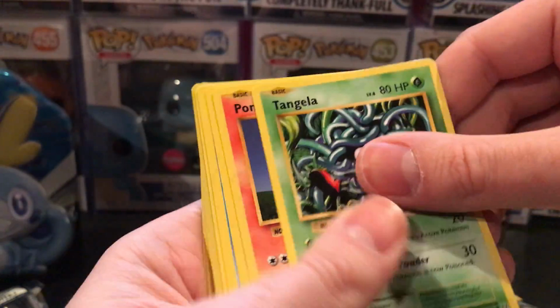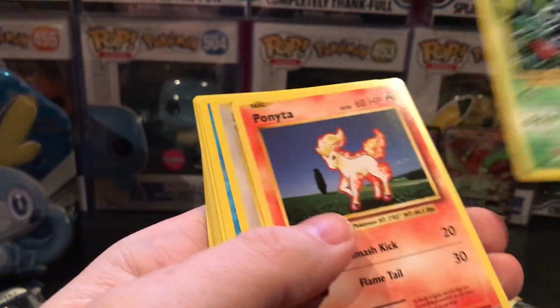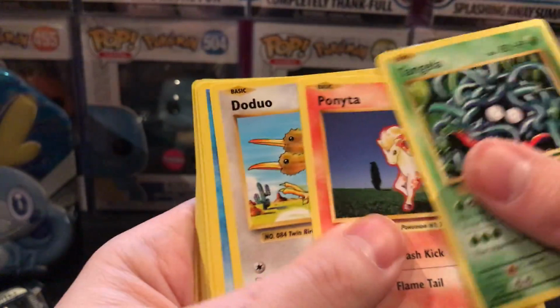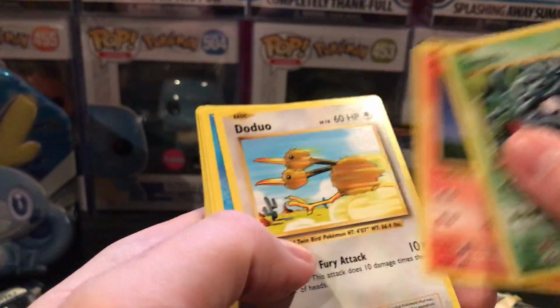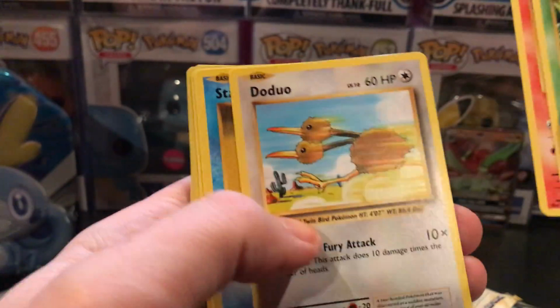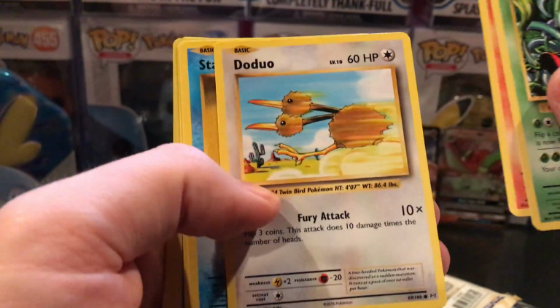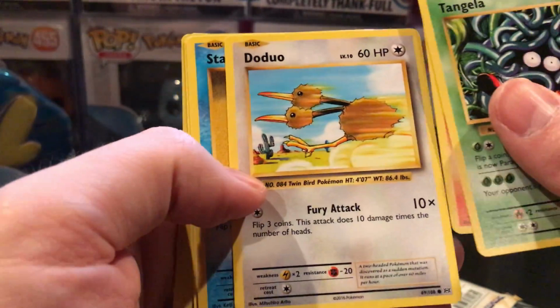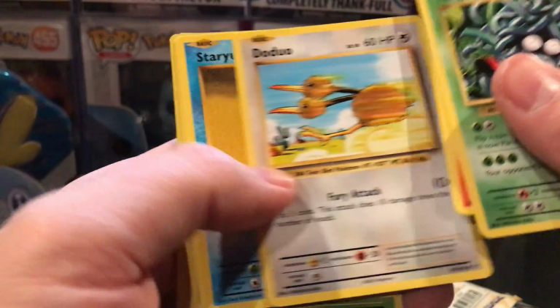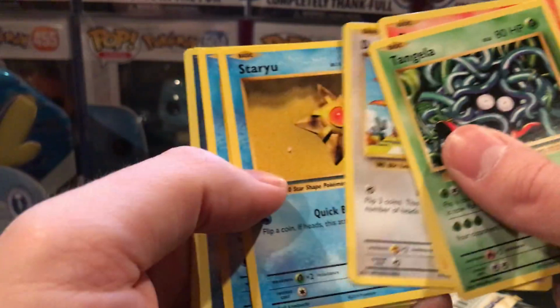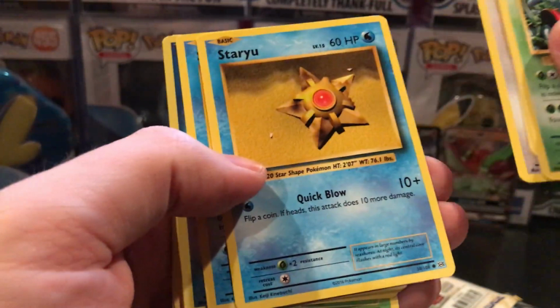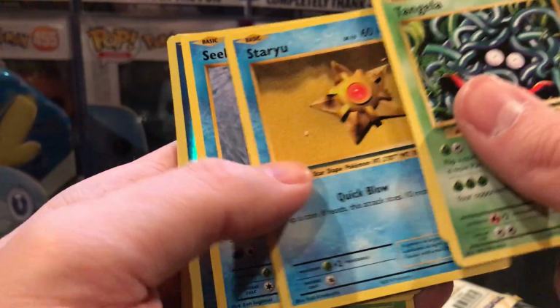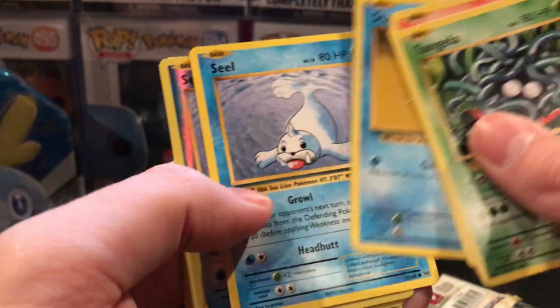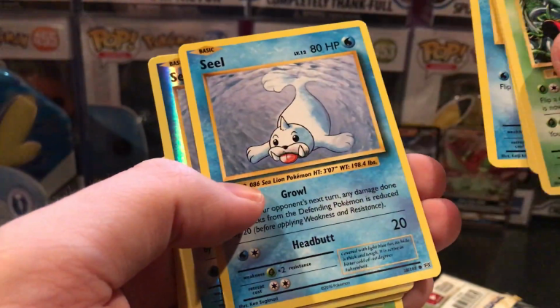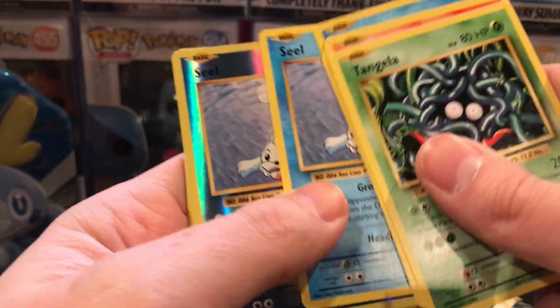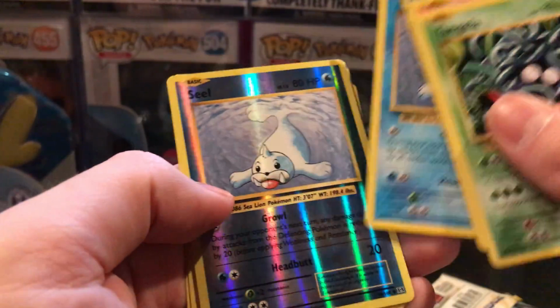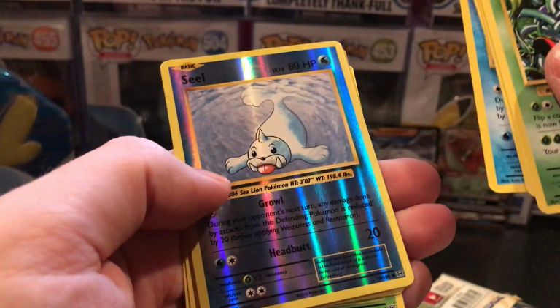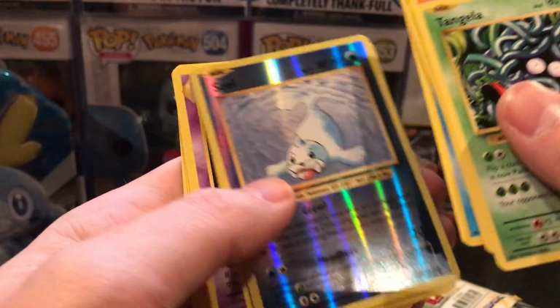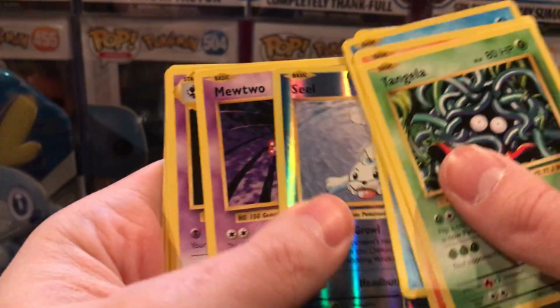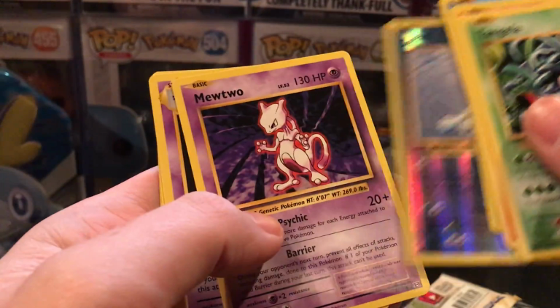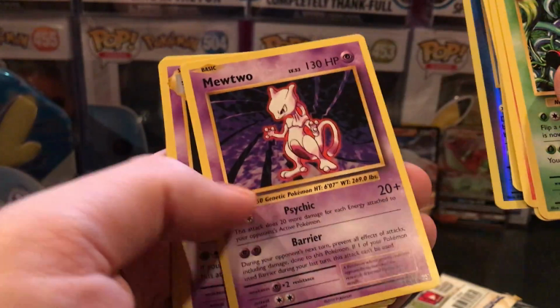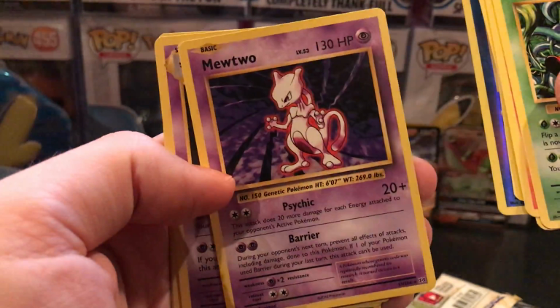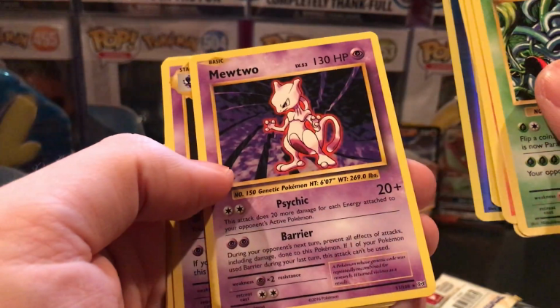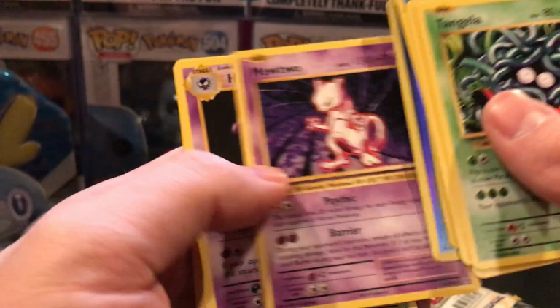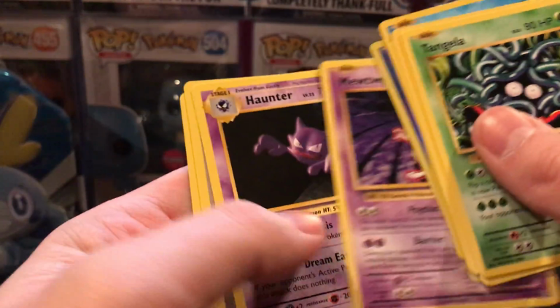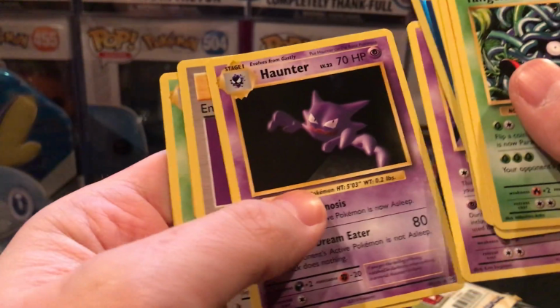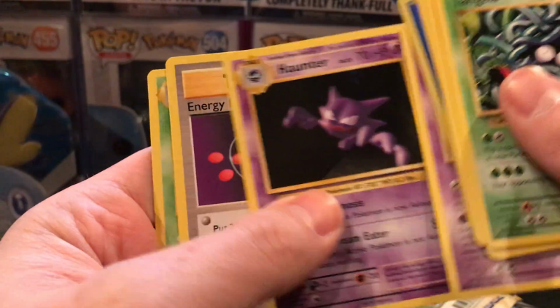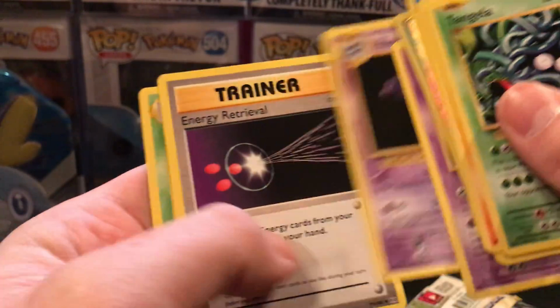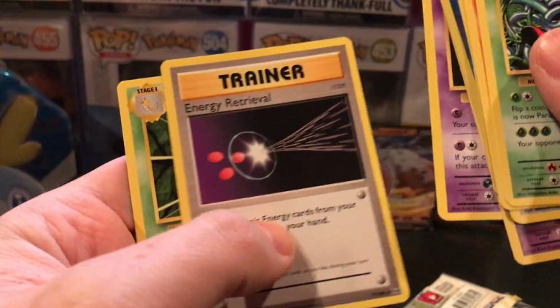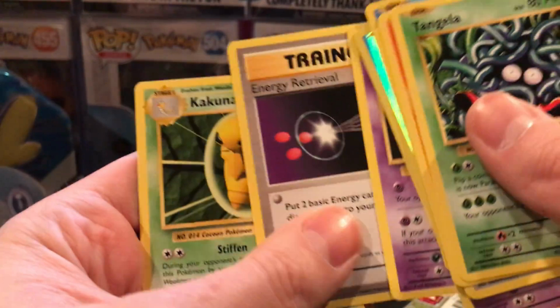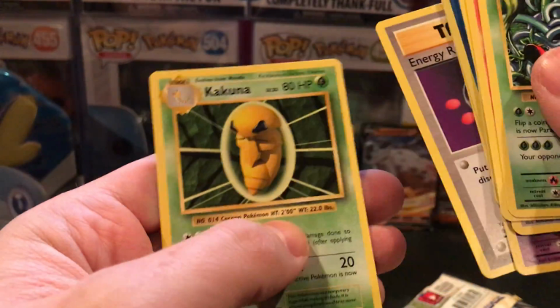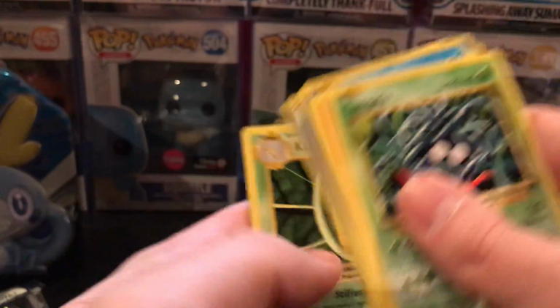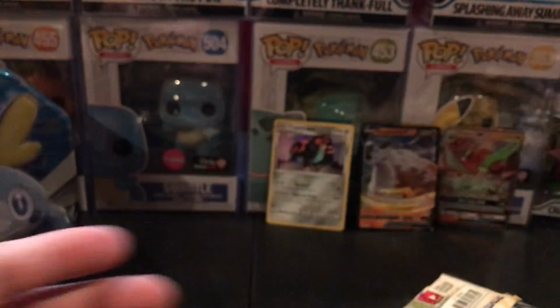Evolutions pack cards: Tangela, Ponyta, Doduo, Staryu, Seel, Reverse Holo Seel, another Mewtwo Non-Holographic, Haunter, Energy Retrieval, and Kakuna.